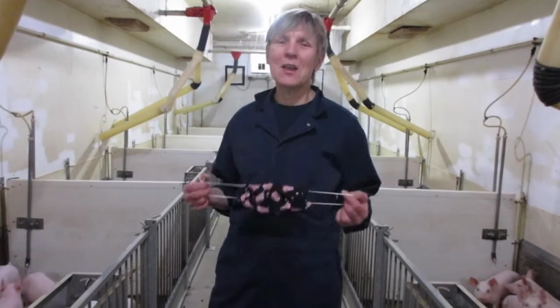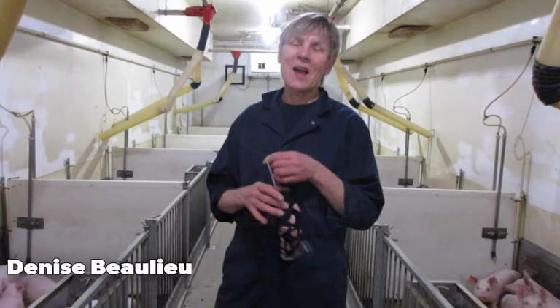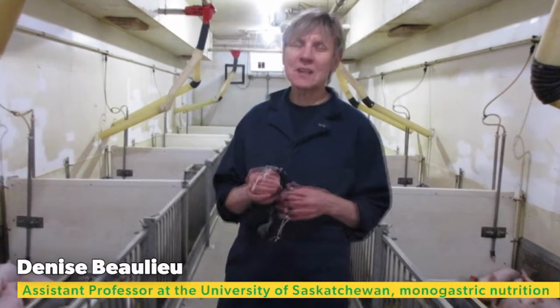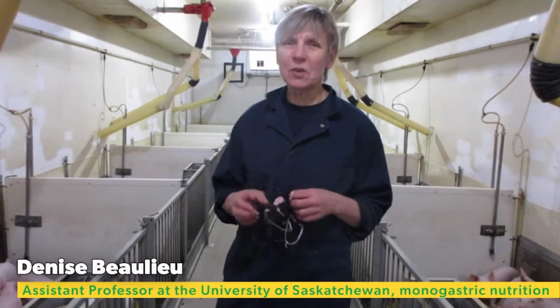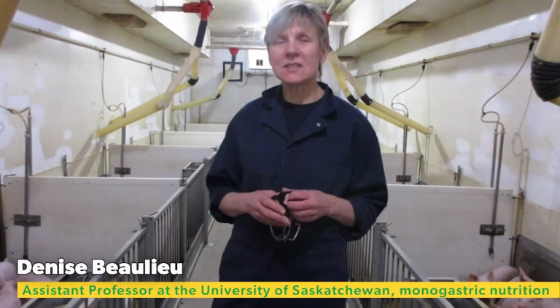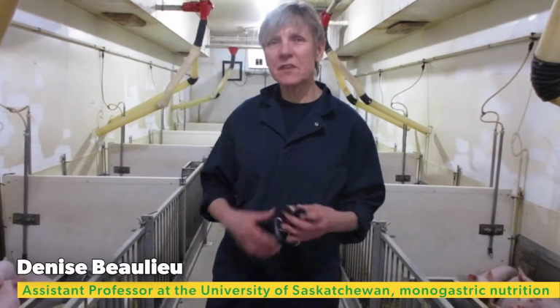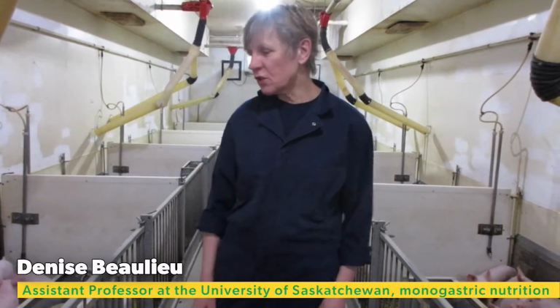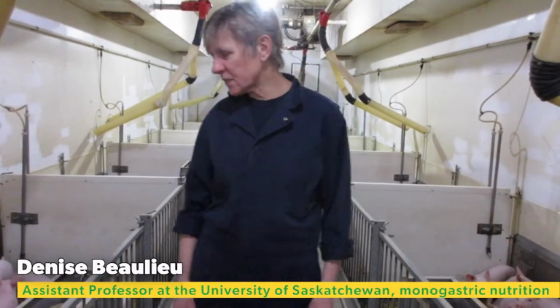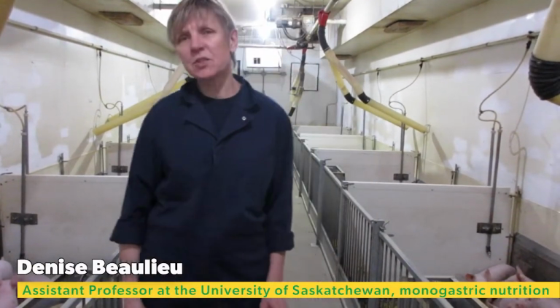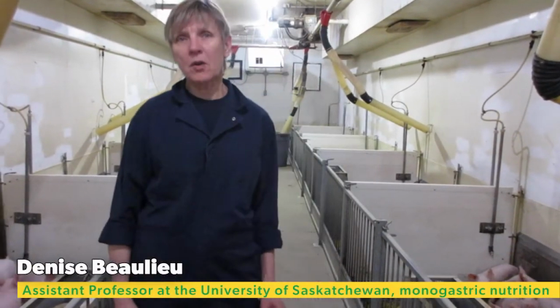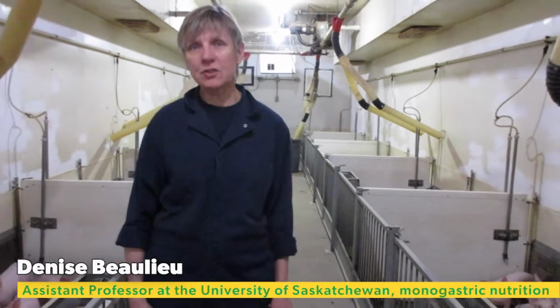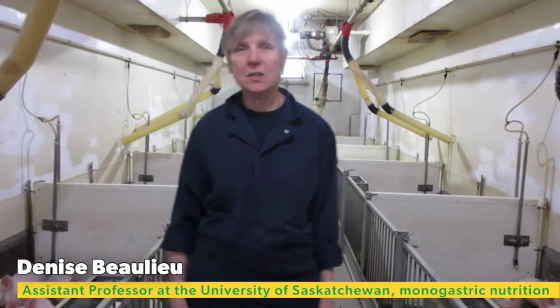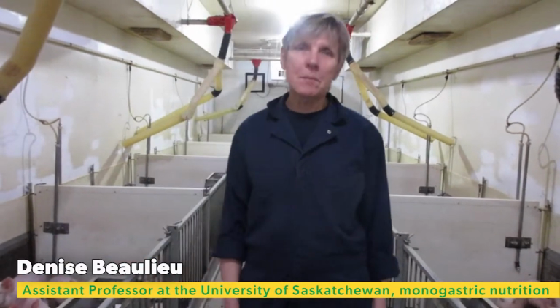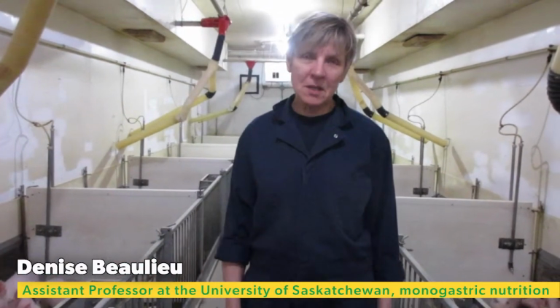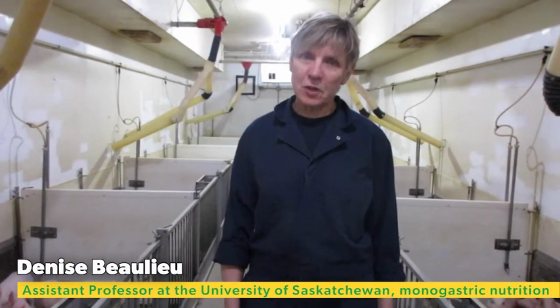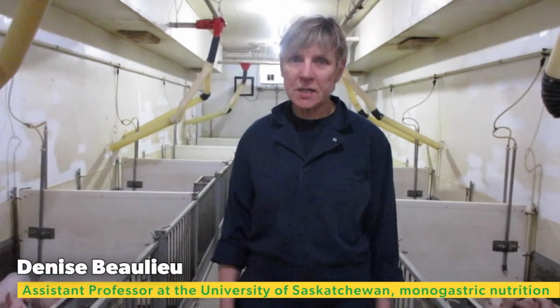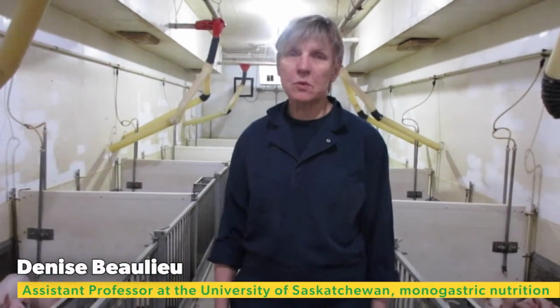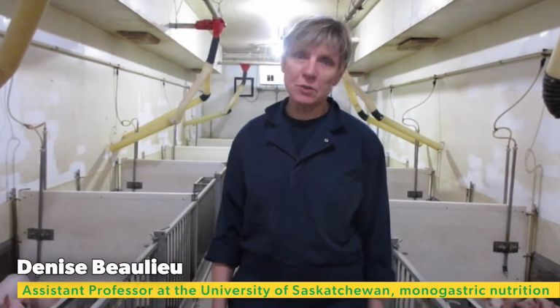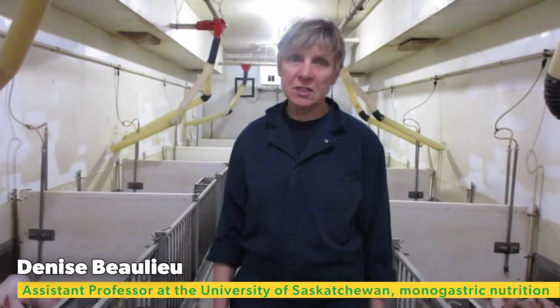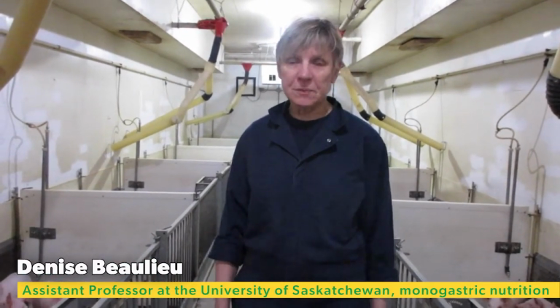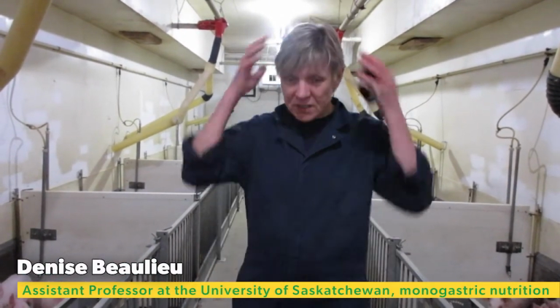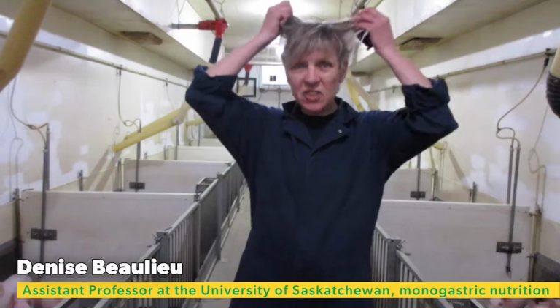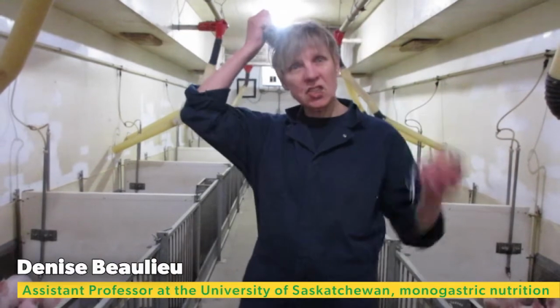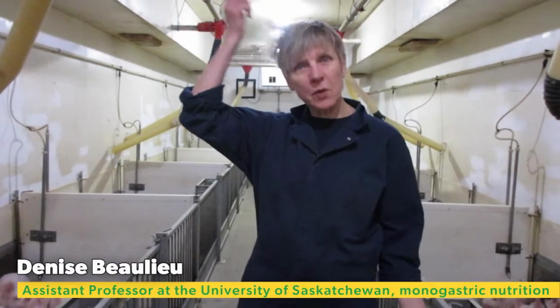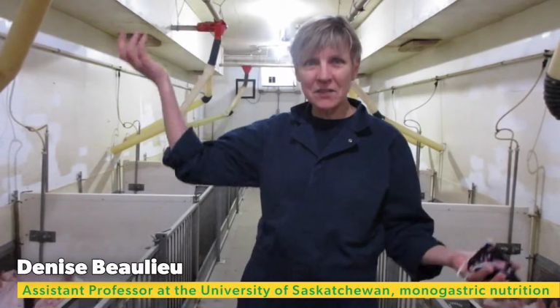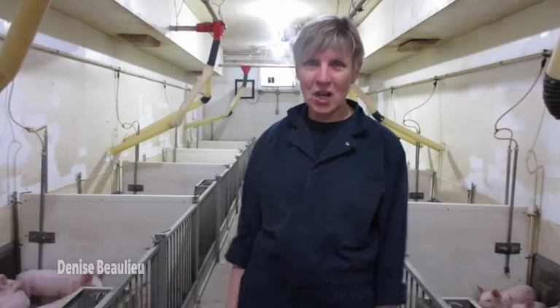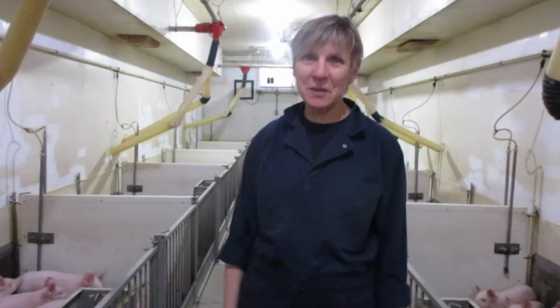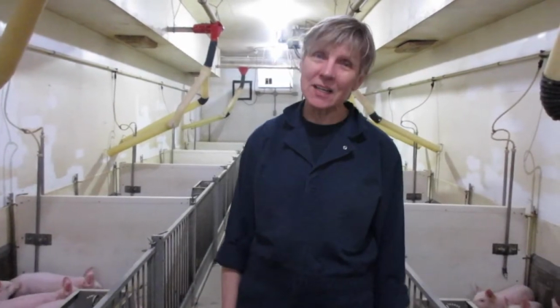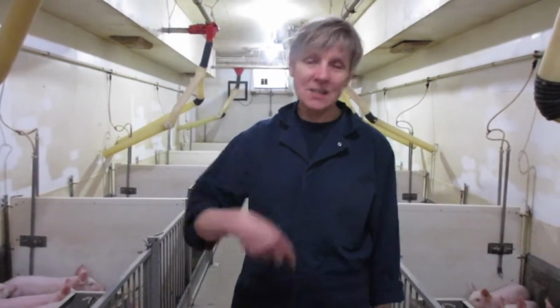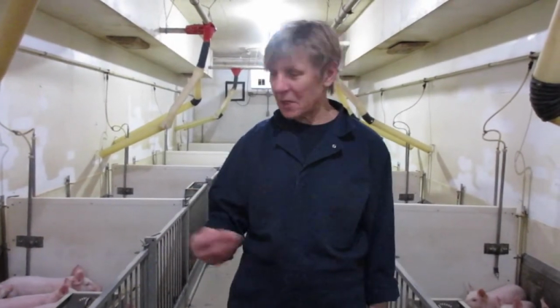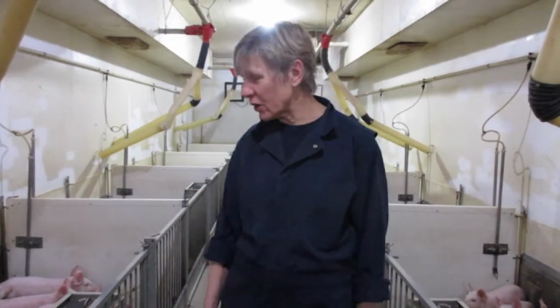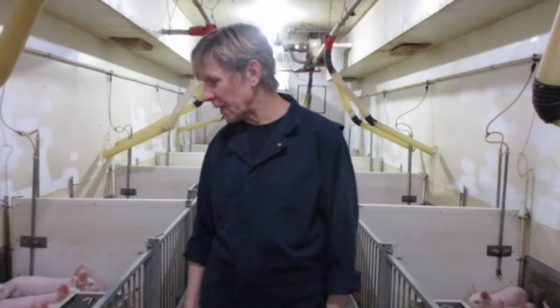Hello, I am Denise Beaulieu, an assistant professor at the University of Saskatchewan in Long Acid Nutrition, but I'm here at the Prairie Swine Center where I do most of my research. As you can see, I just had a shower — we have to shower to be clean enough to come in to look at our pigs.